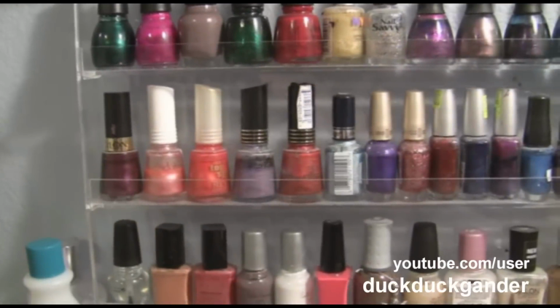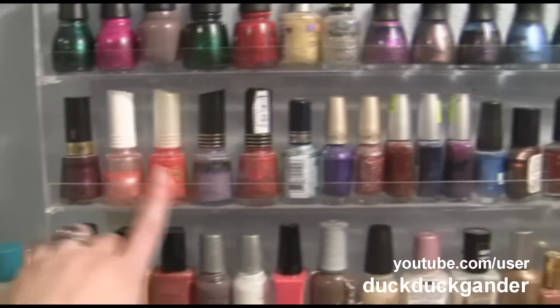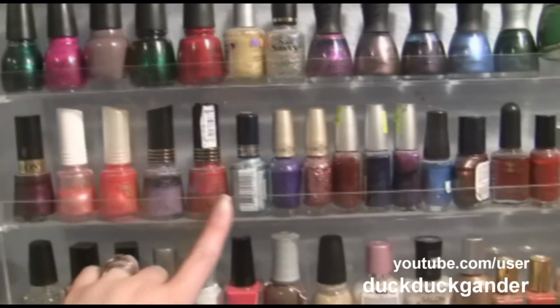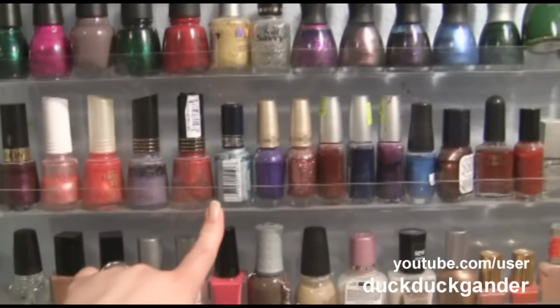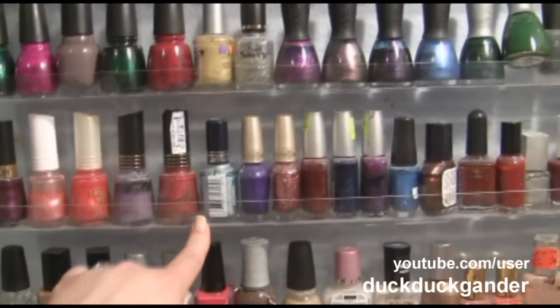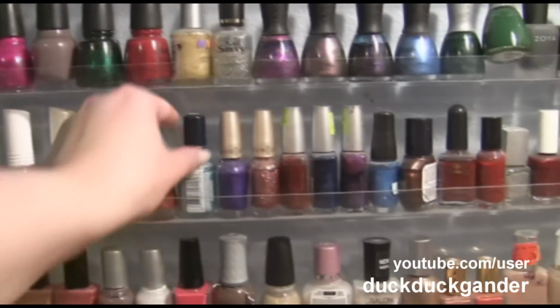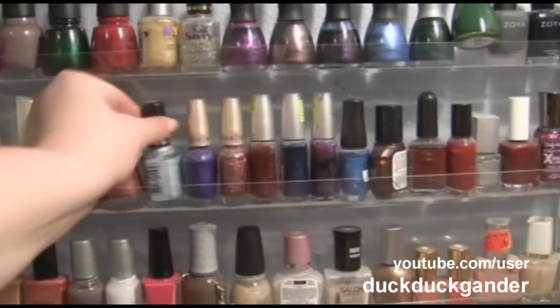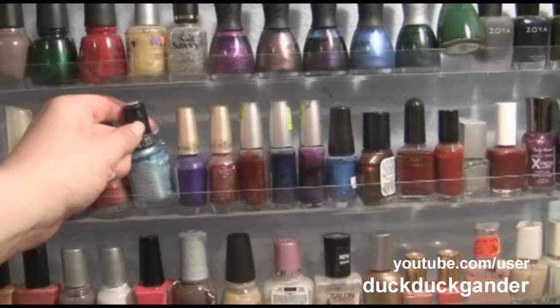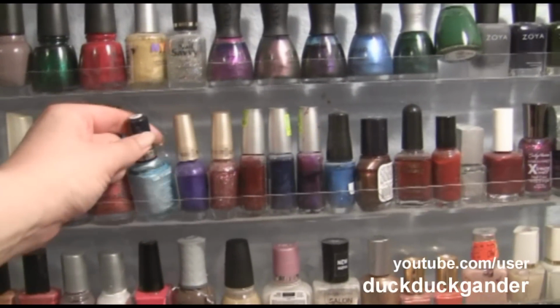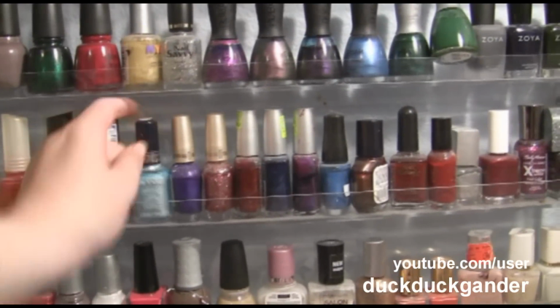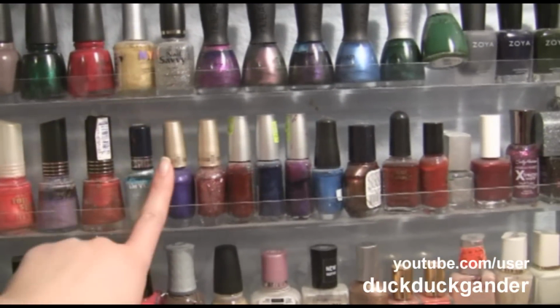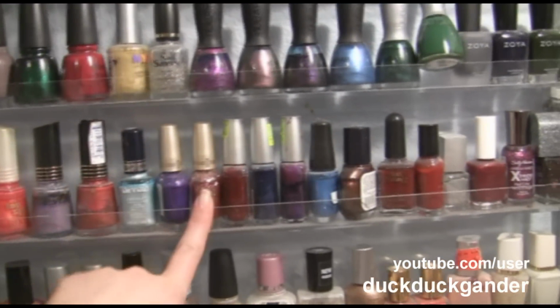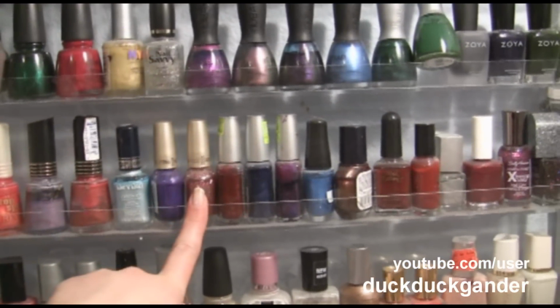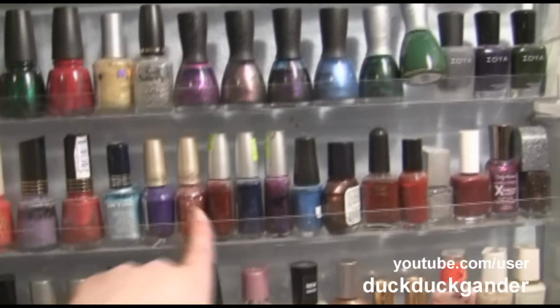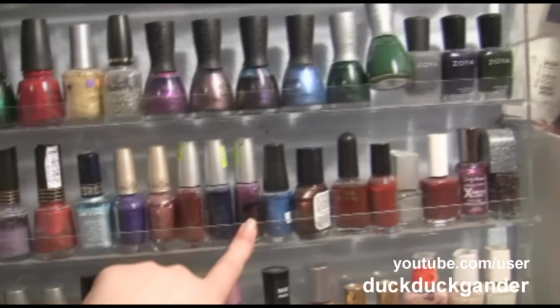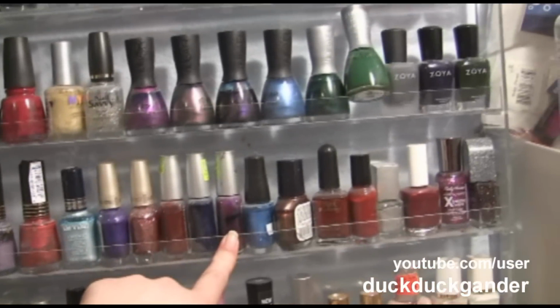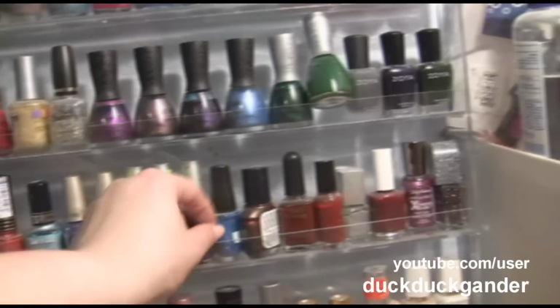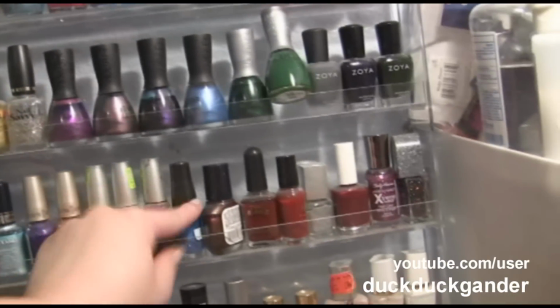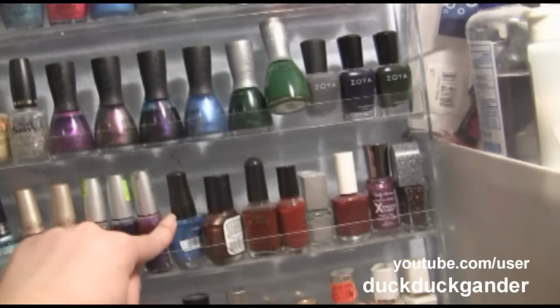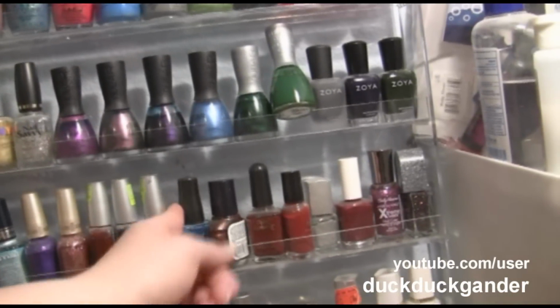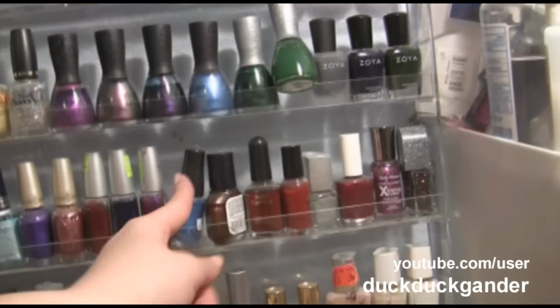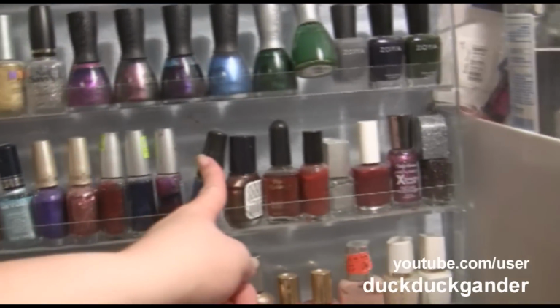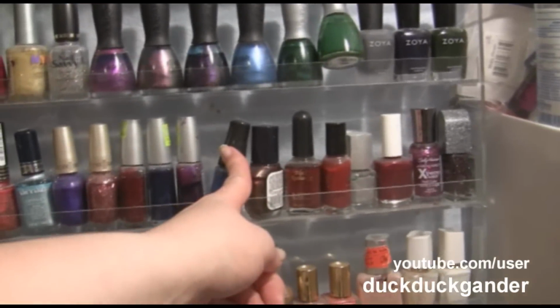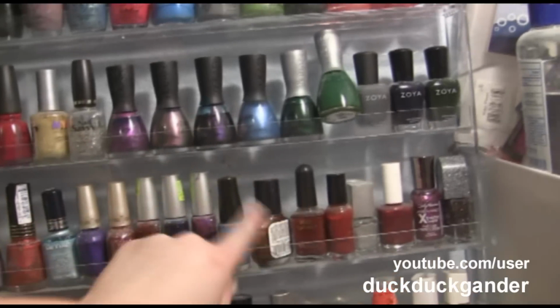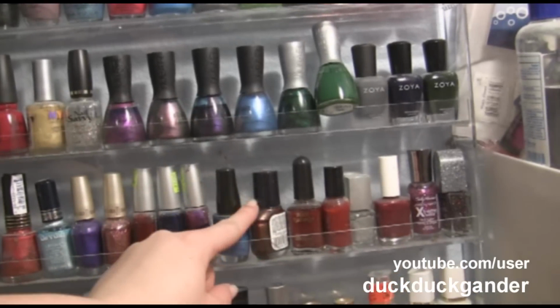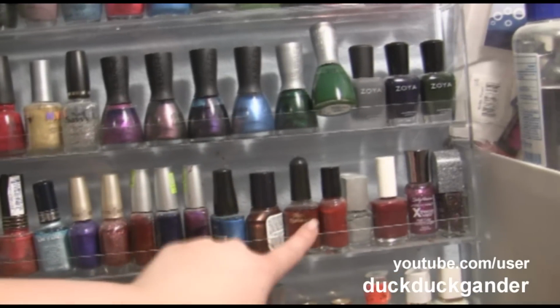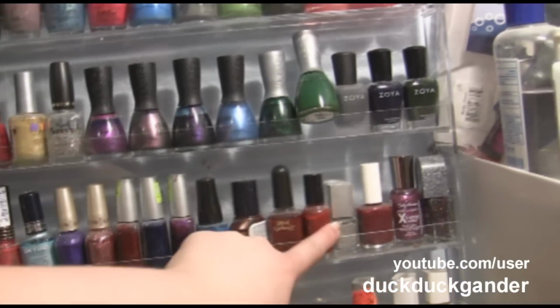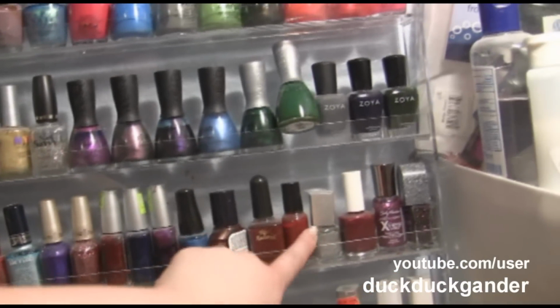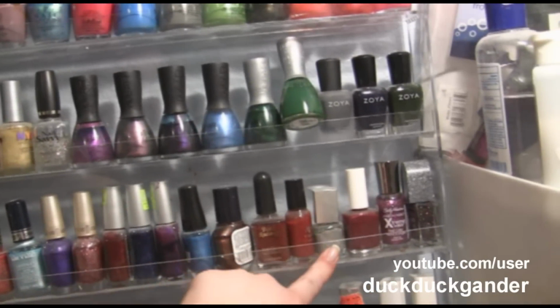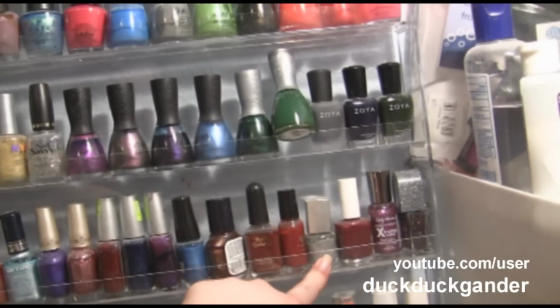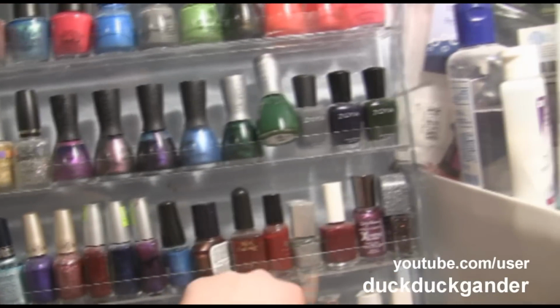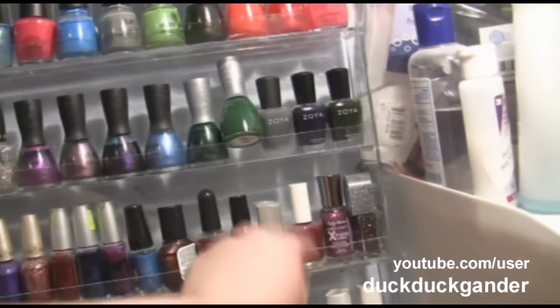Some Revlon. Wet n Wild. Milani. Wet n Wild. I think this is Rimmel. I think that's Revlon. Black Radiance. And a generic one — I have no idea what brand that is.